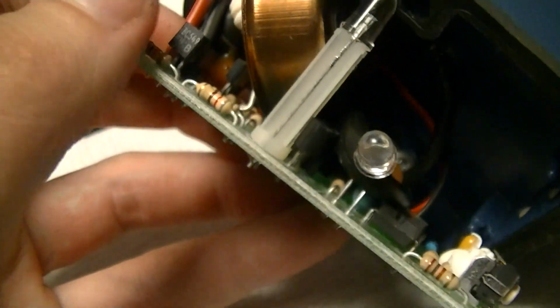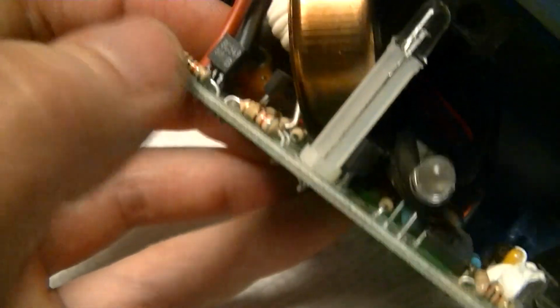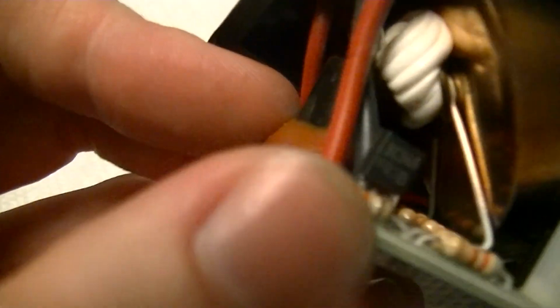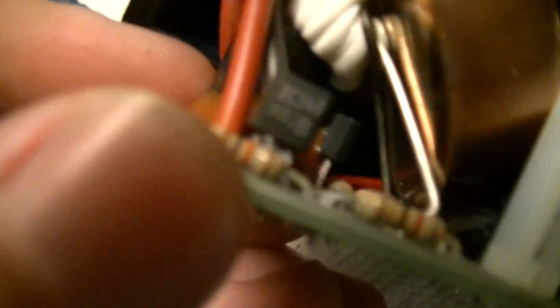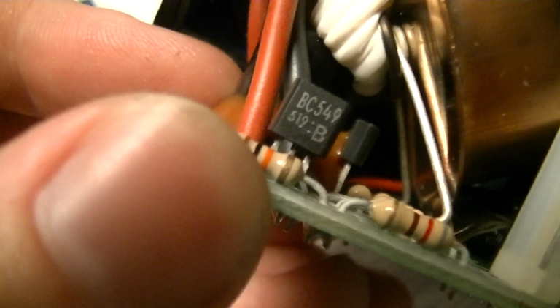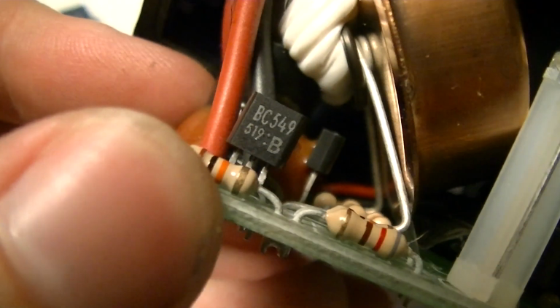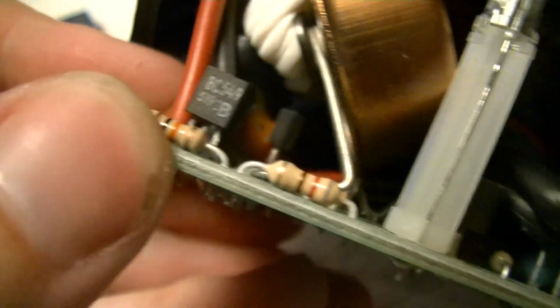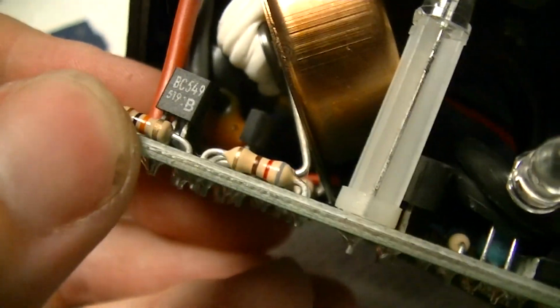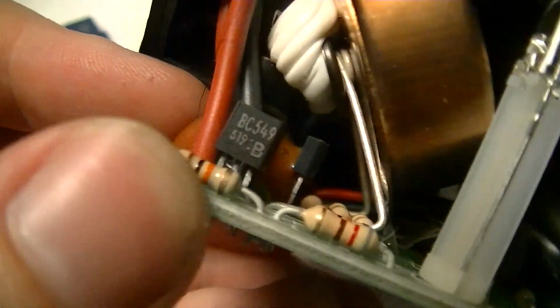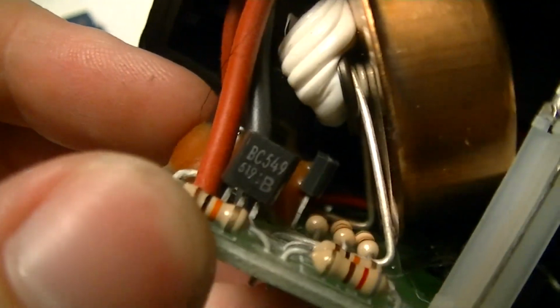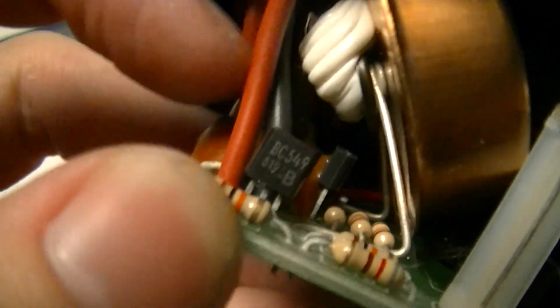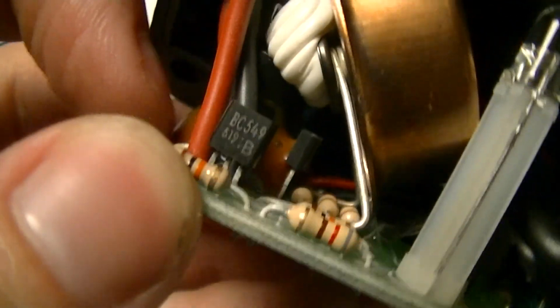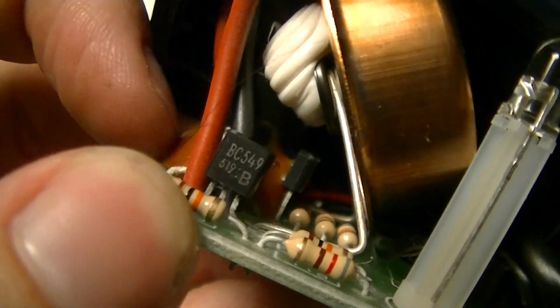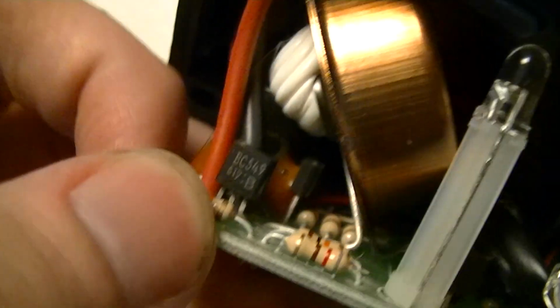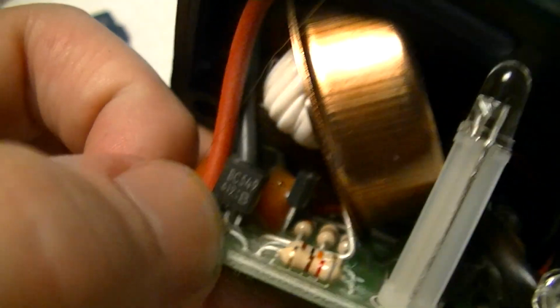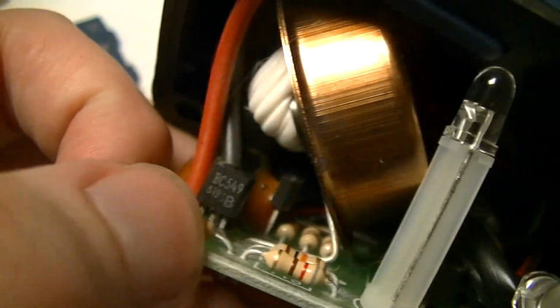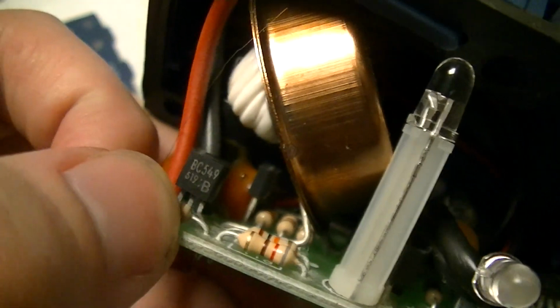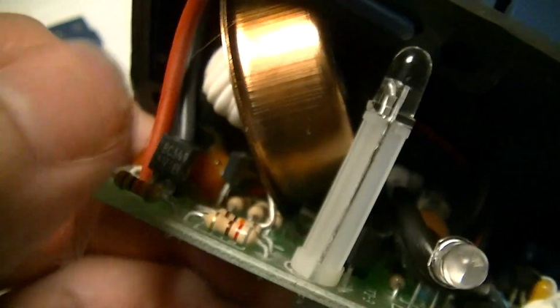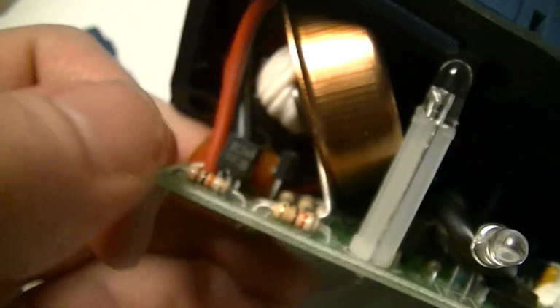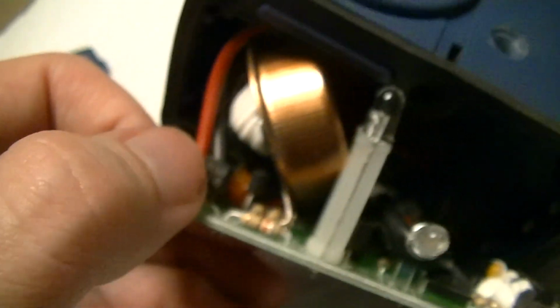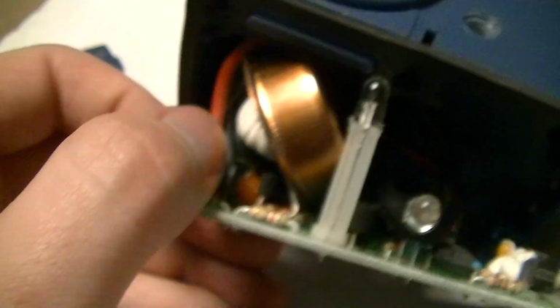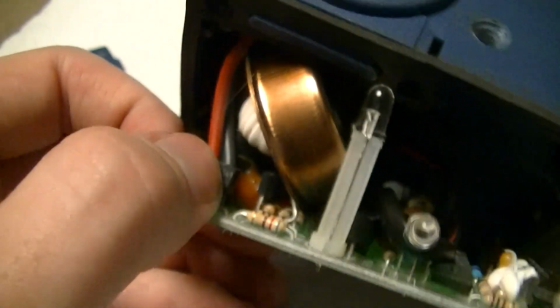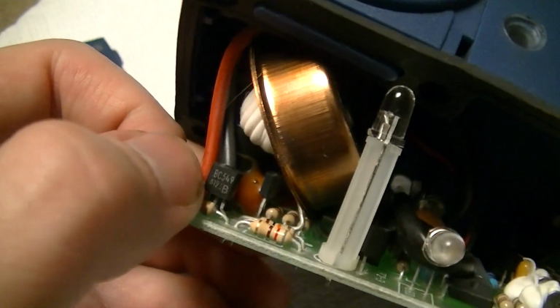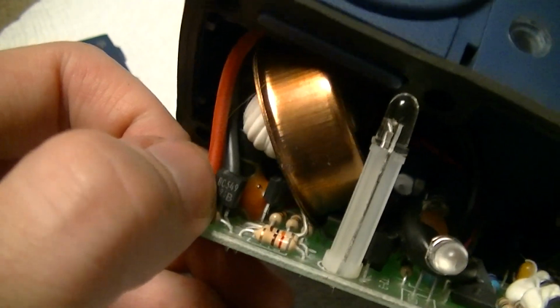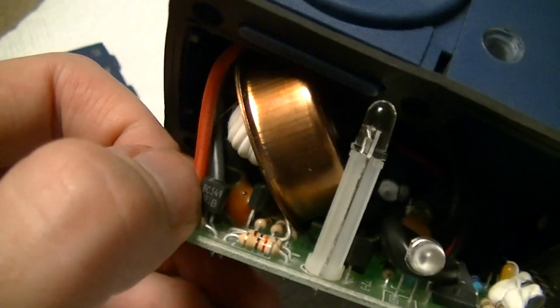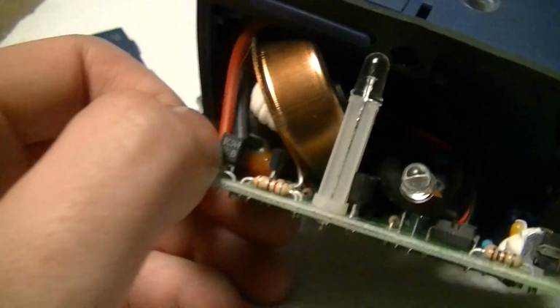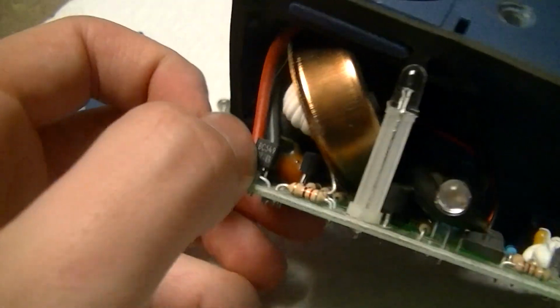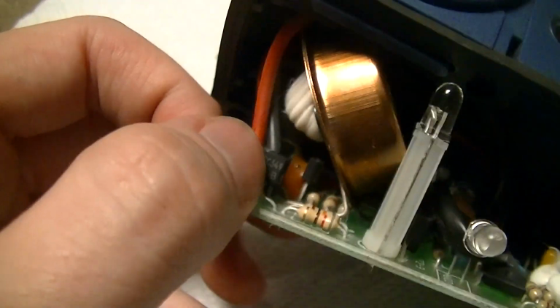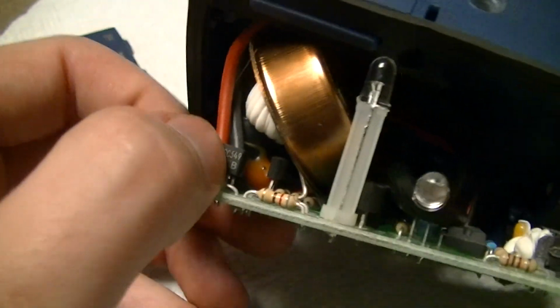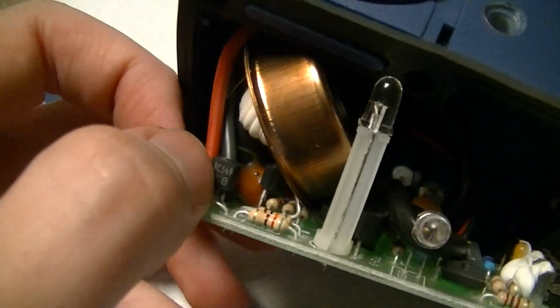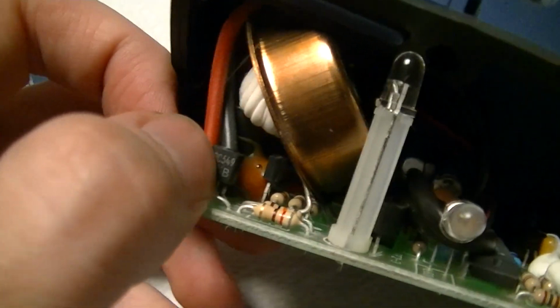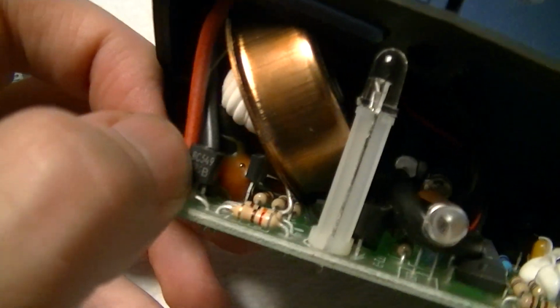And there's a couple of transistors — those are probably for drive. BC-549s. Very typical European part number devices, which is to be expected as this thing was made in the United Kingdom.